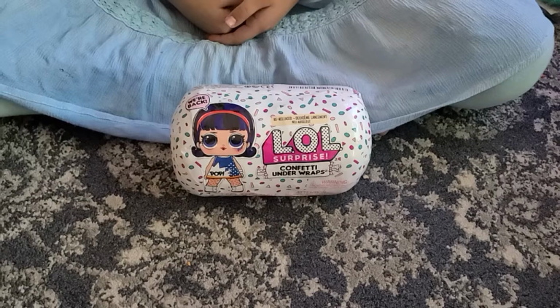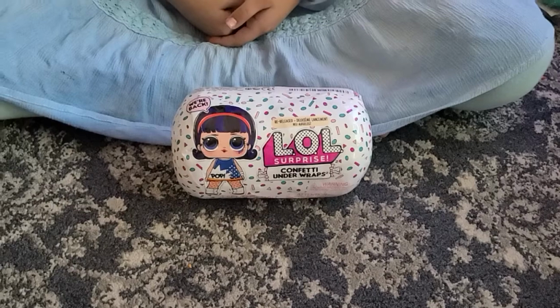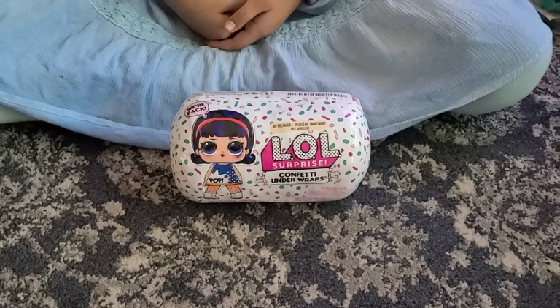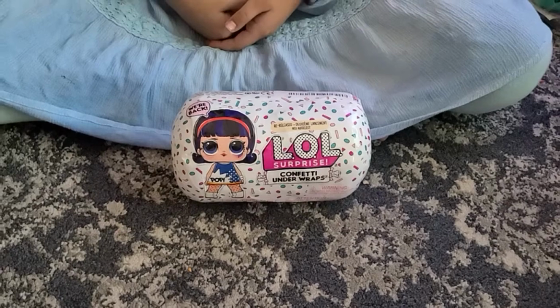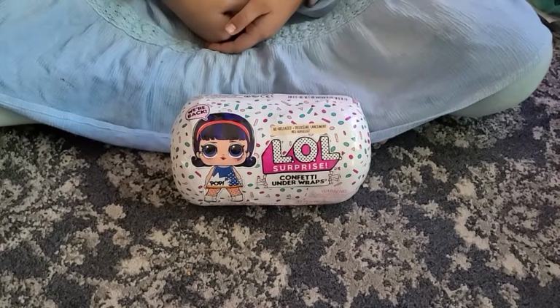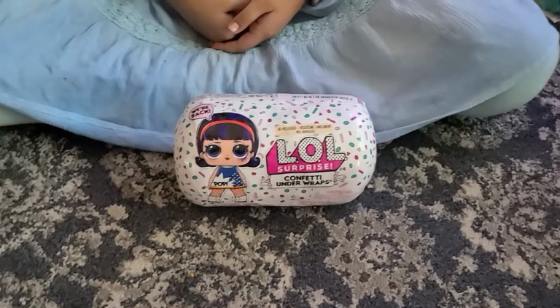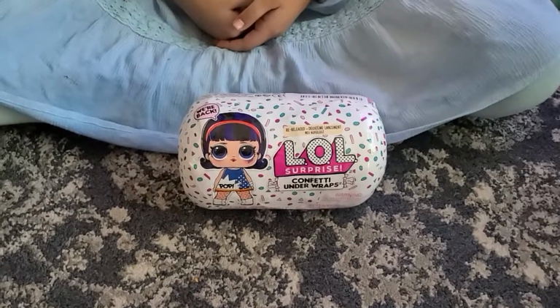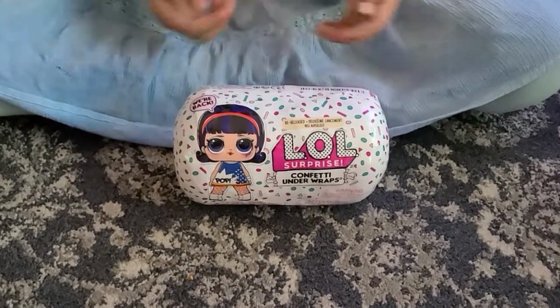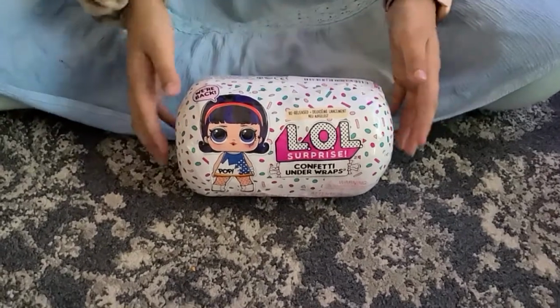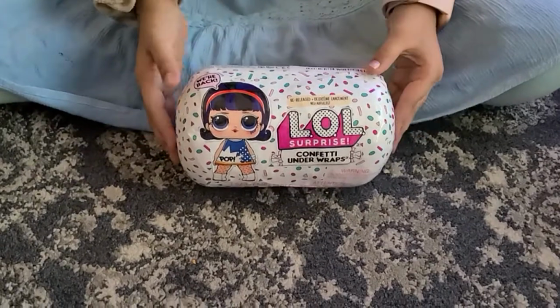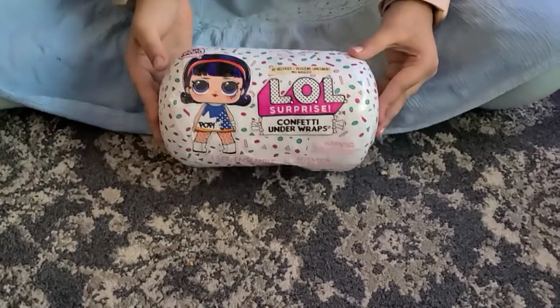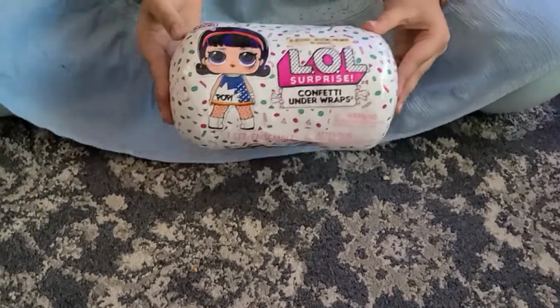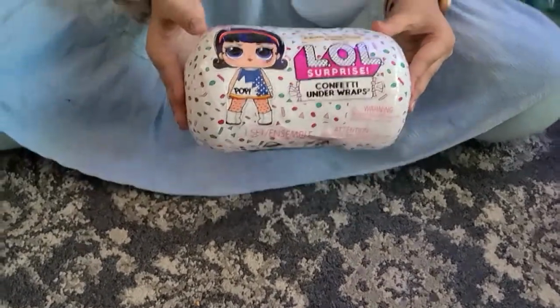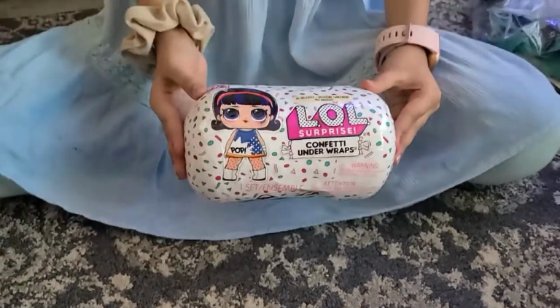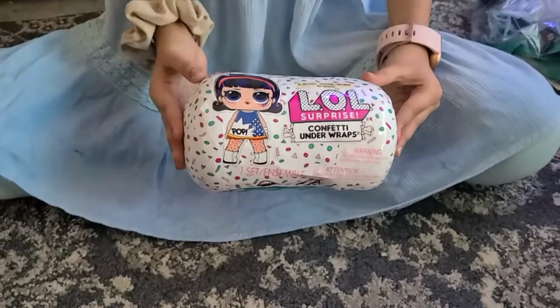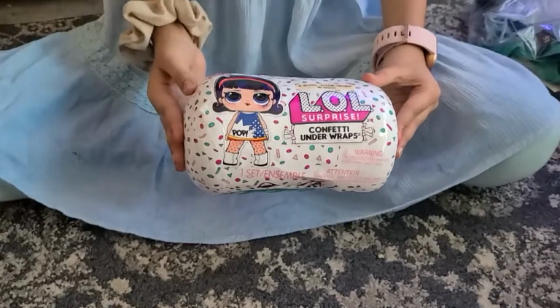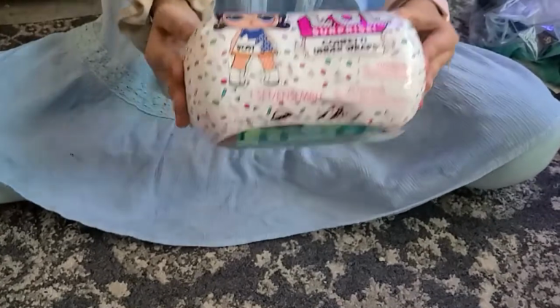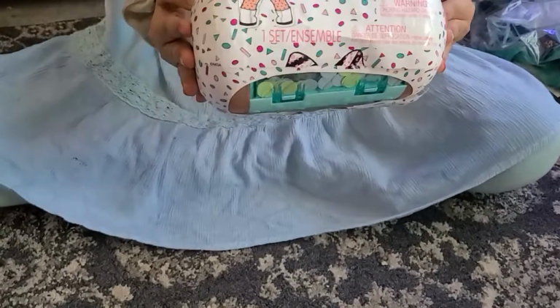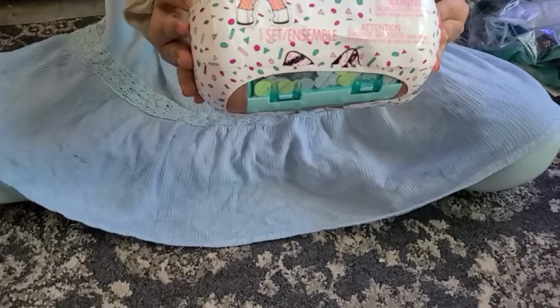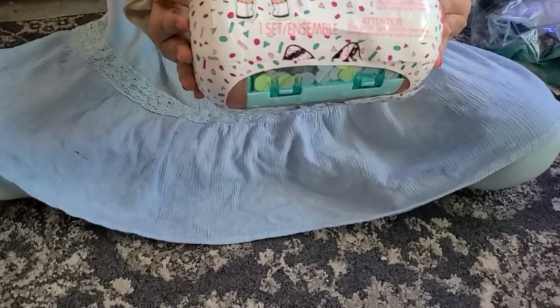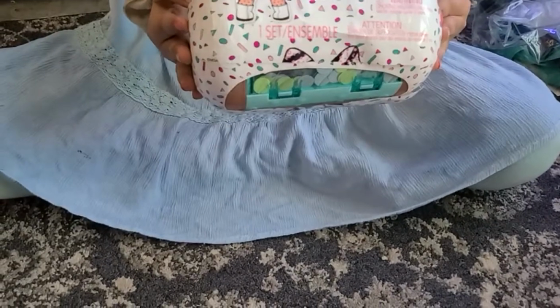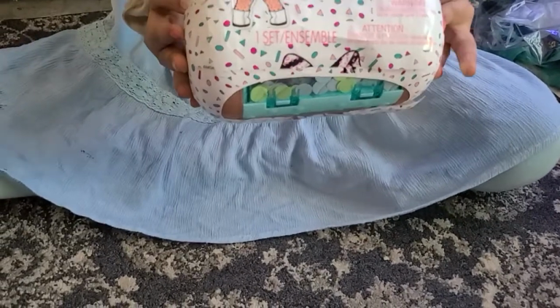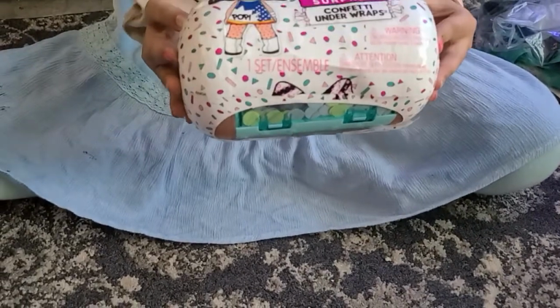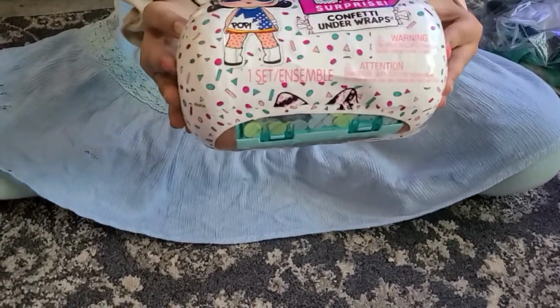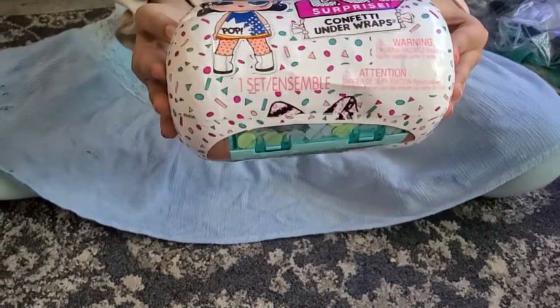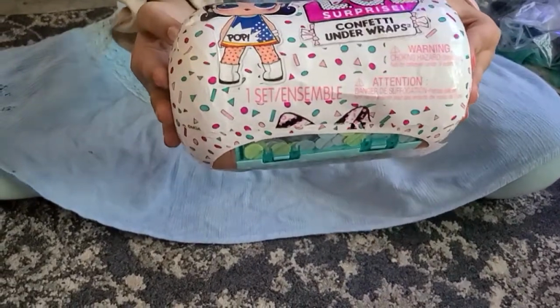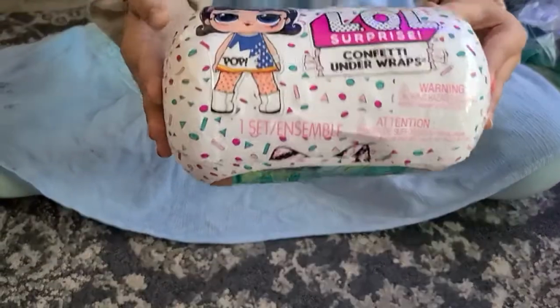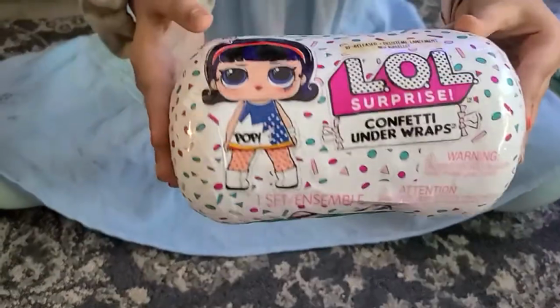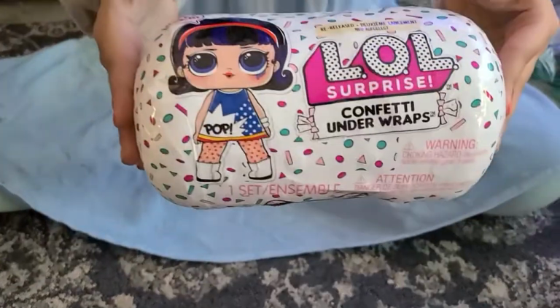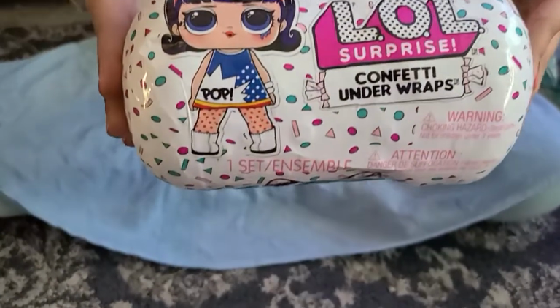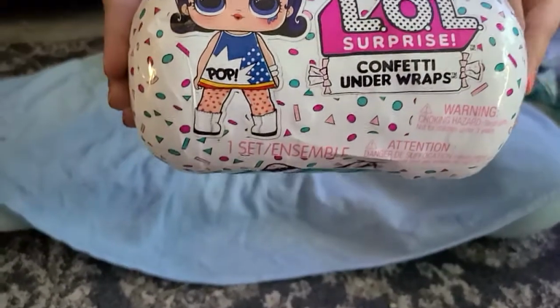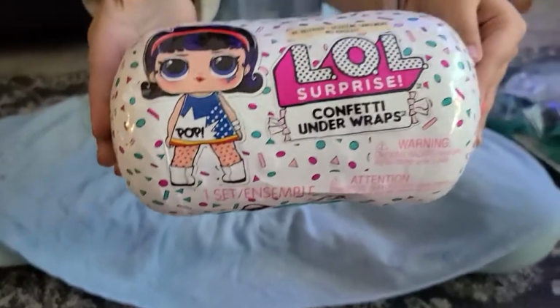Hey guys, welcome back to another LOL unboxing video. Today we'll be doing a confetti under wraps LOL Surprise doll.